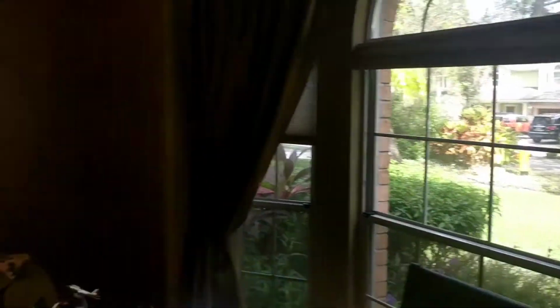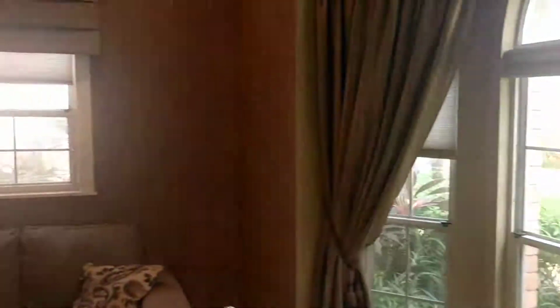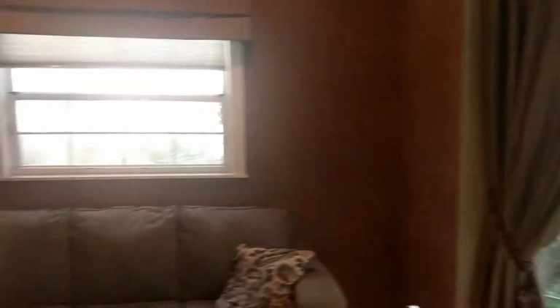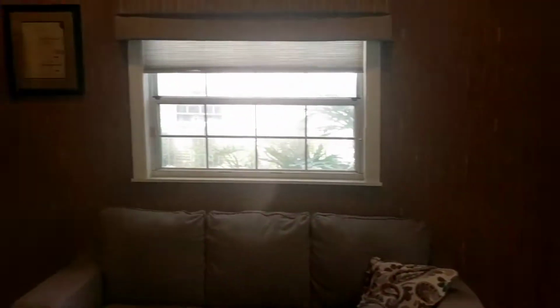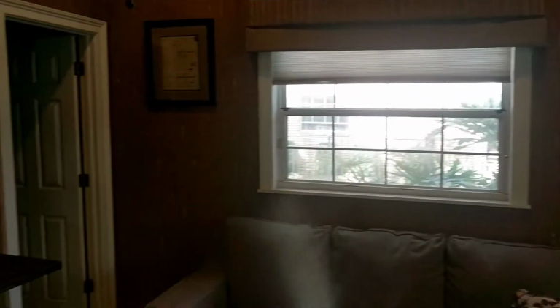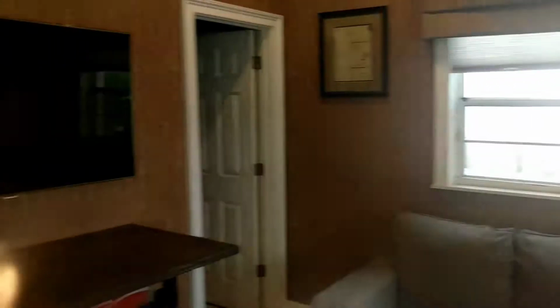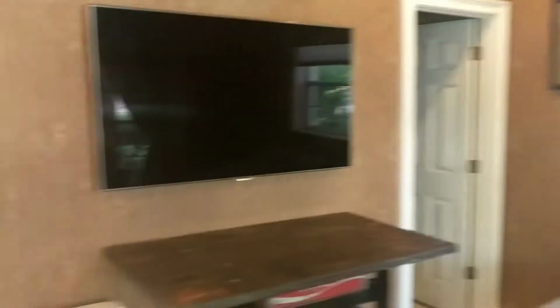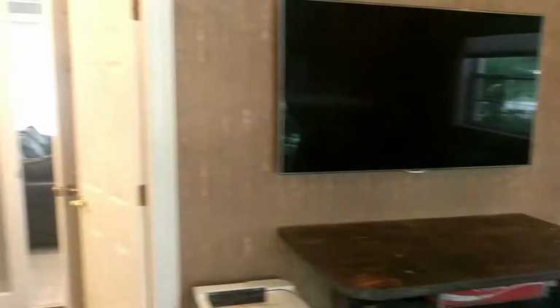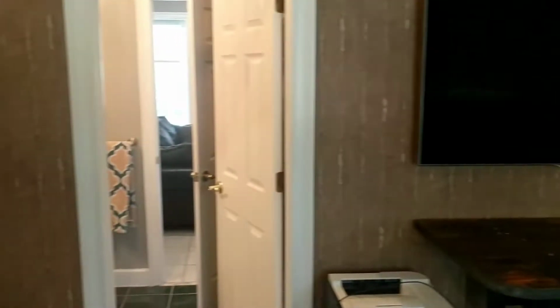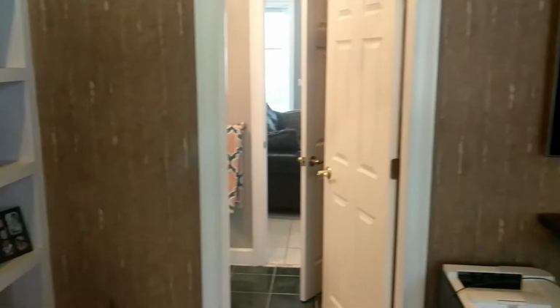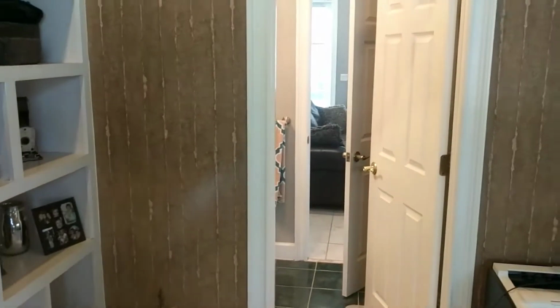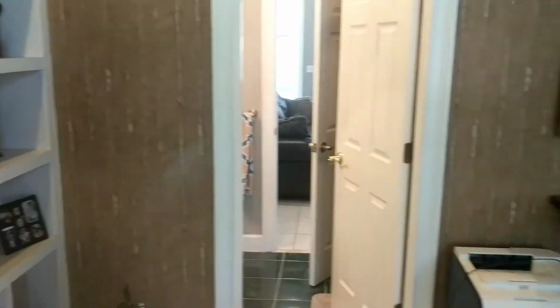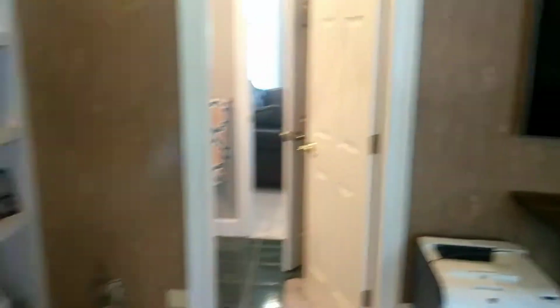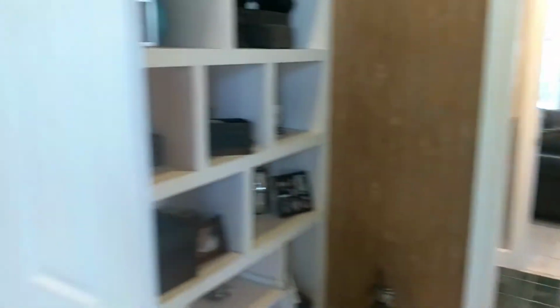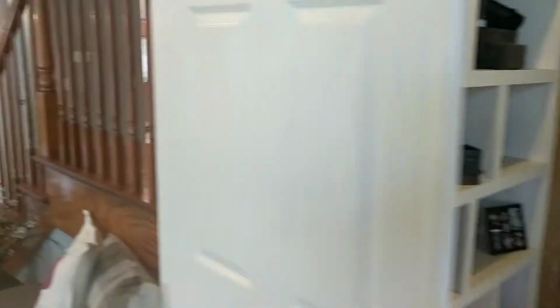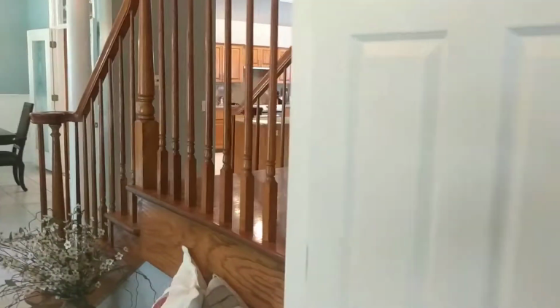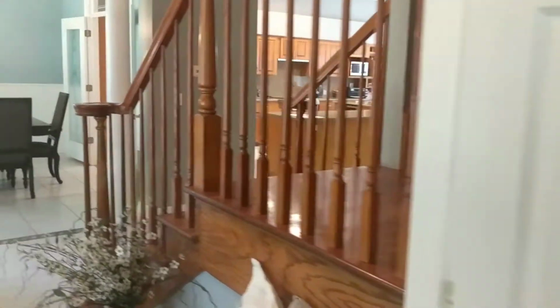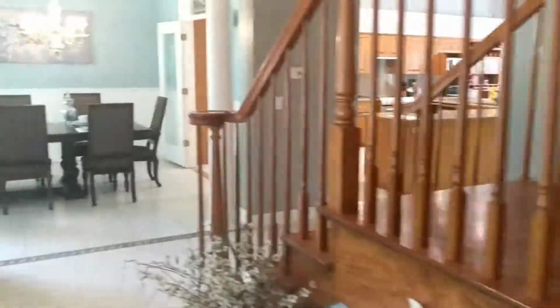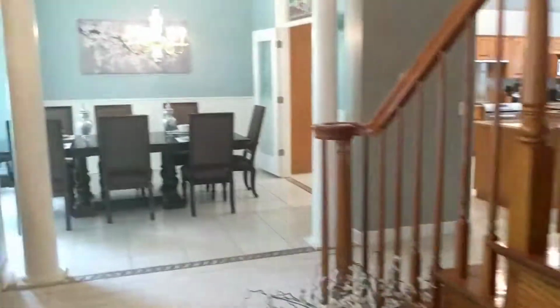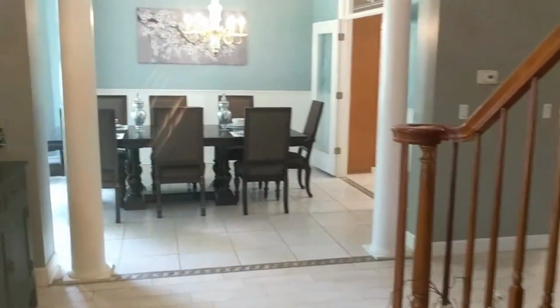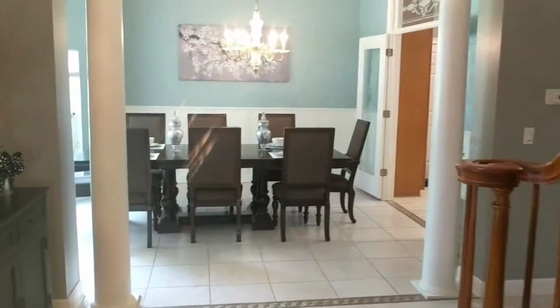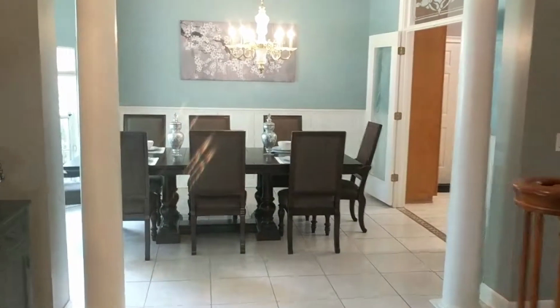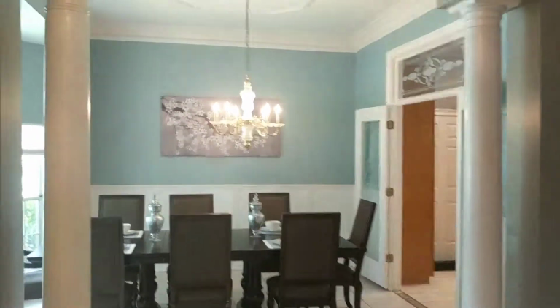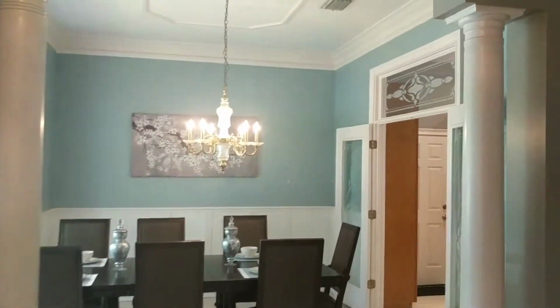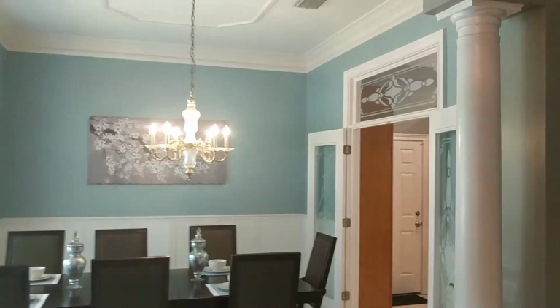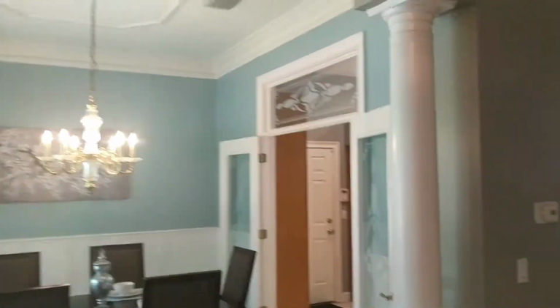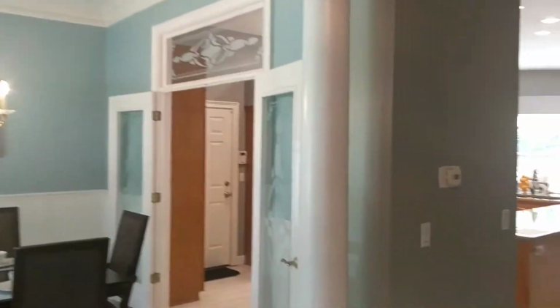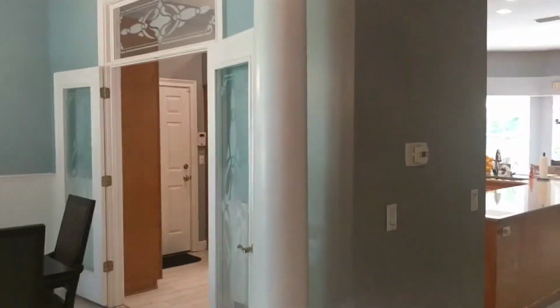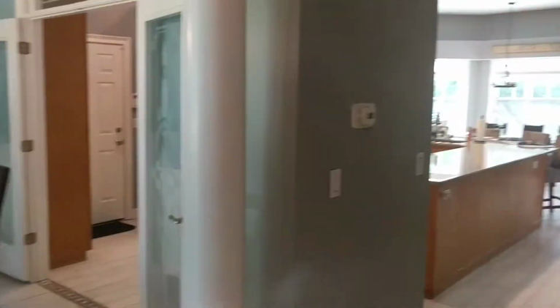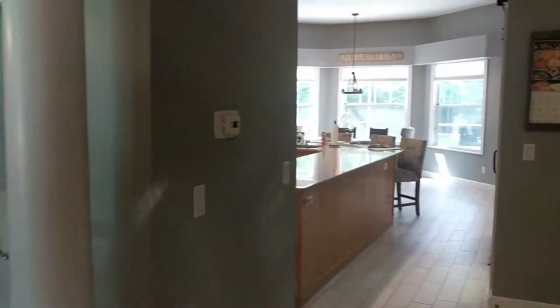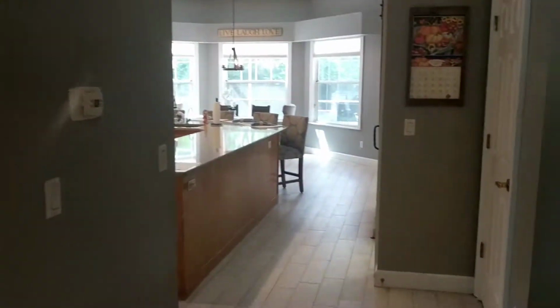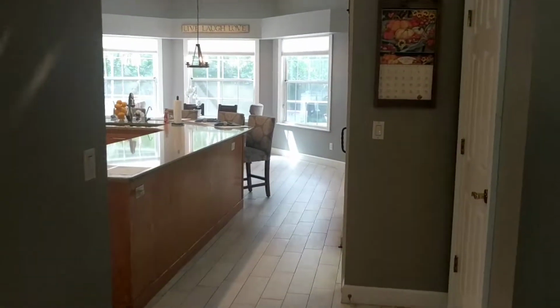This house is very light and bright — I hope the video conveys that. Off to the left you have a dining room, formal dining, with high ceilings and crown molding all over the place.